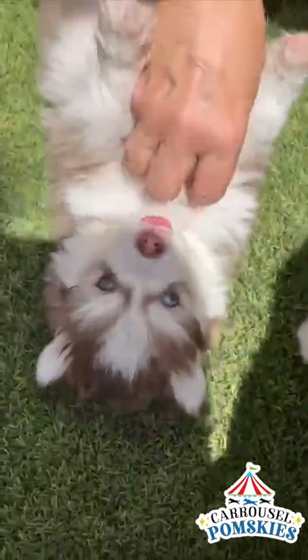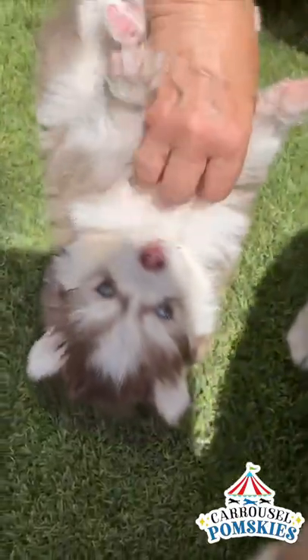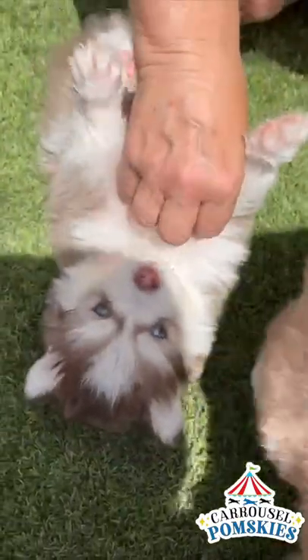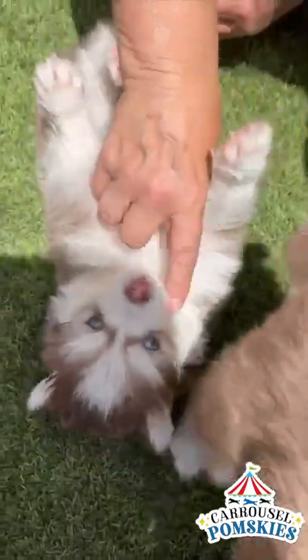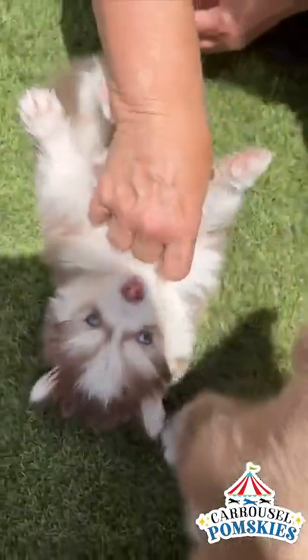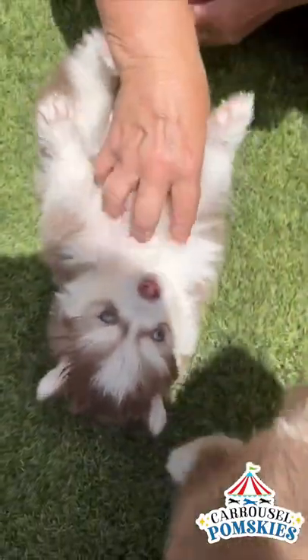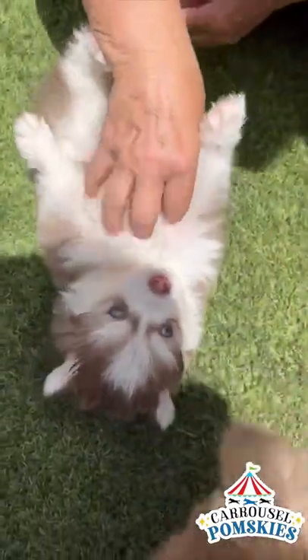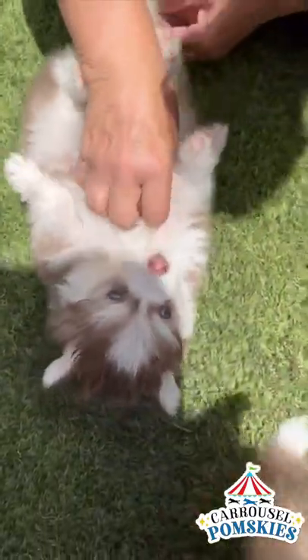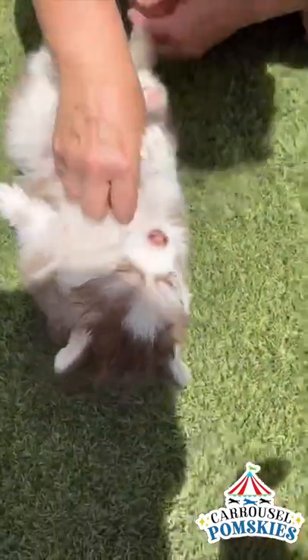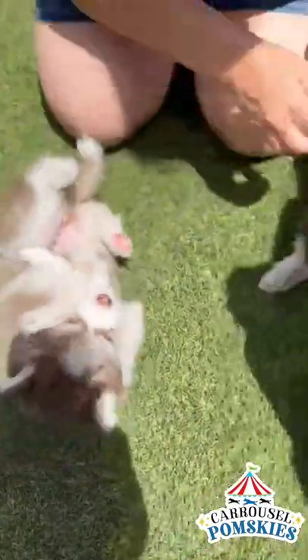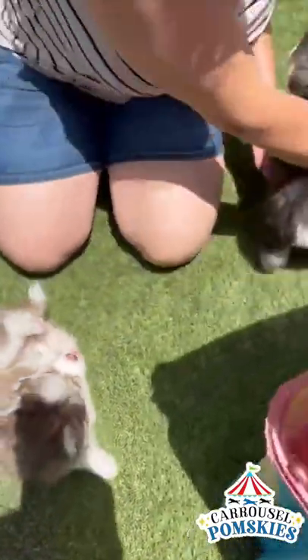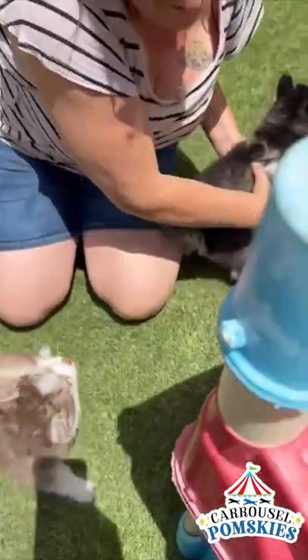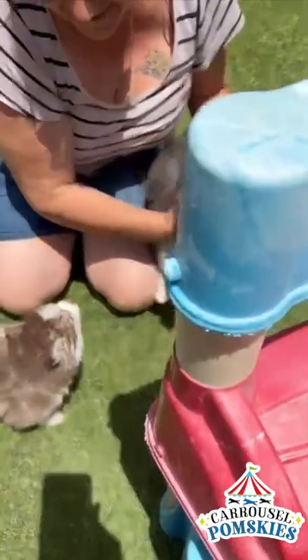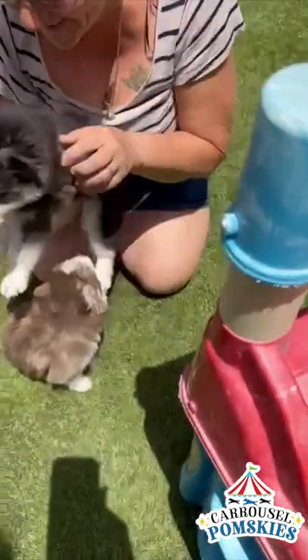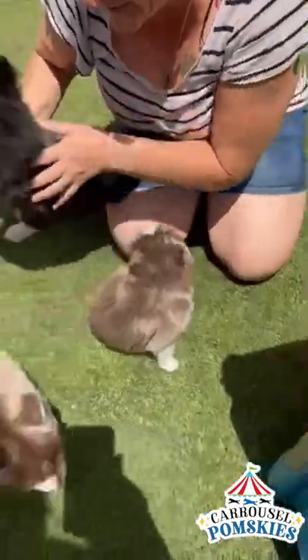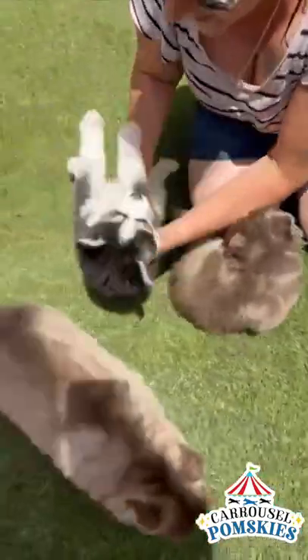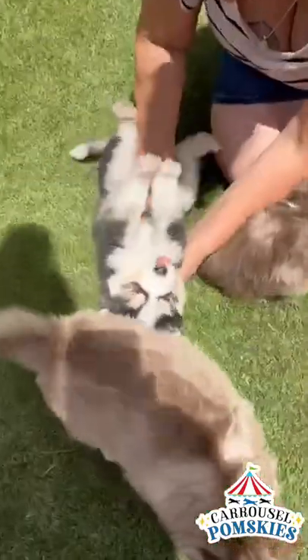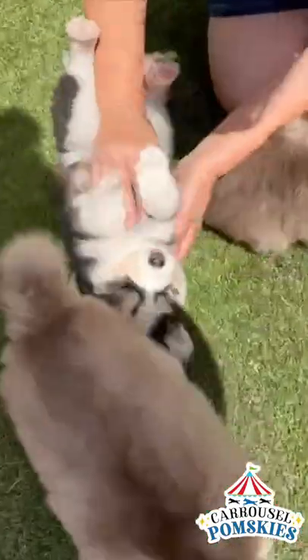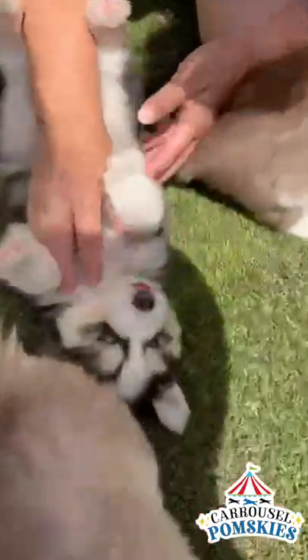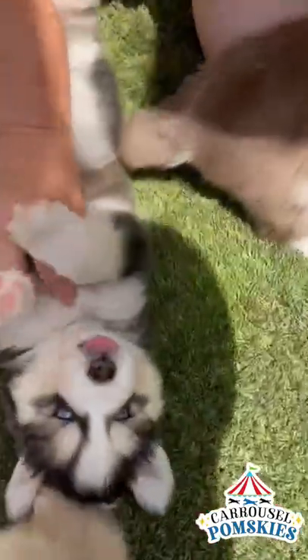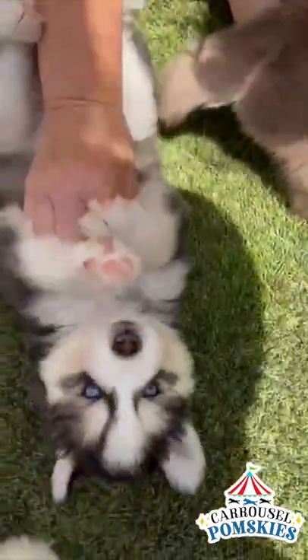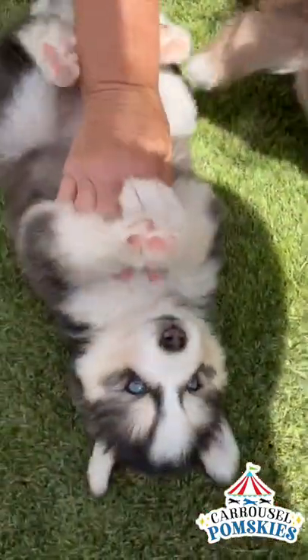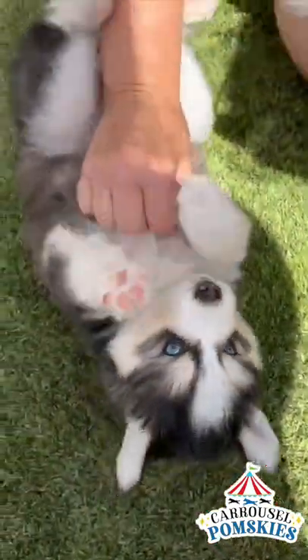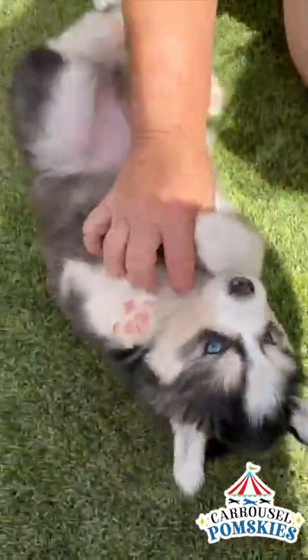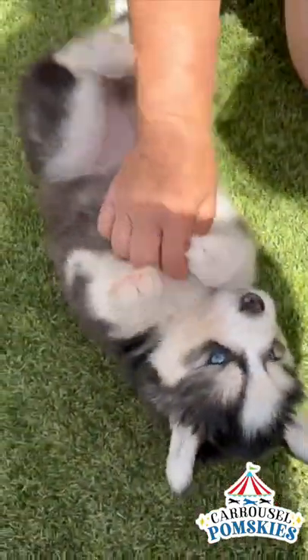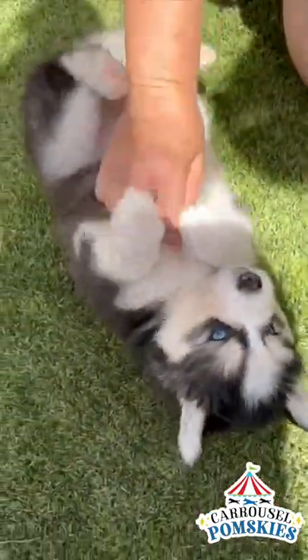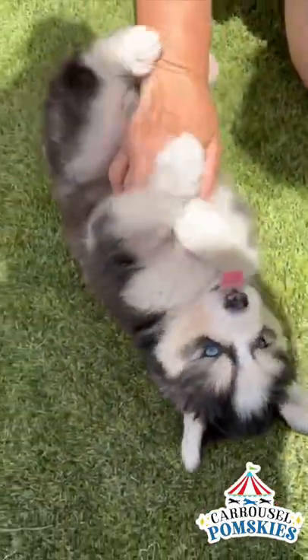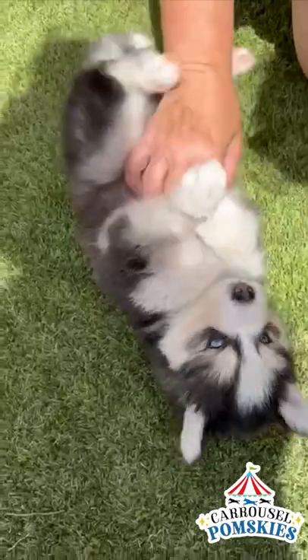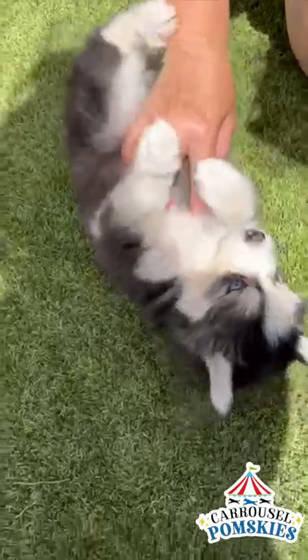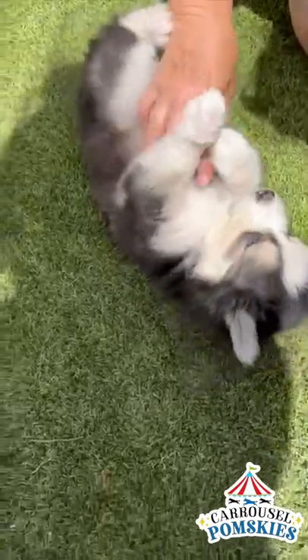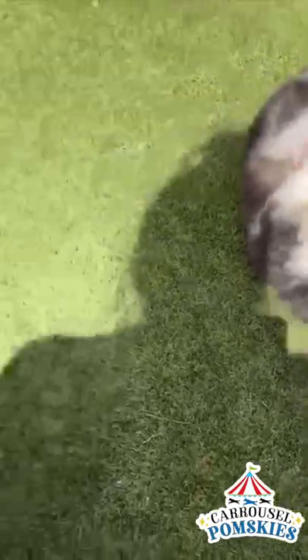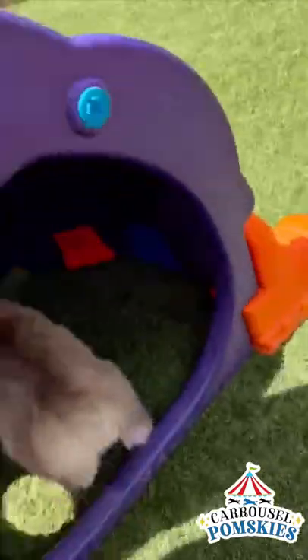Look at her. Look at how little she is. Hey Burberry. Hey Michael. Look at those blue eyes, oh my goodness. Look, there goes the feet.